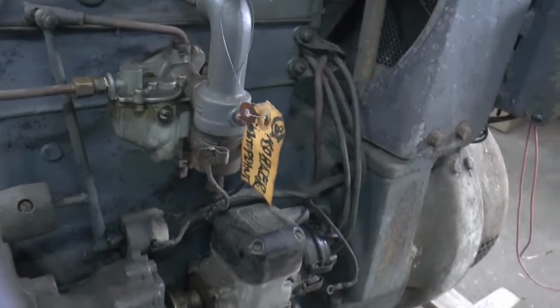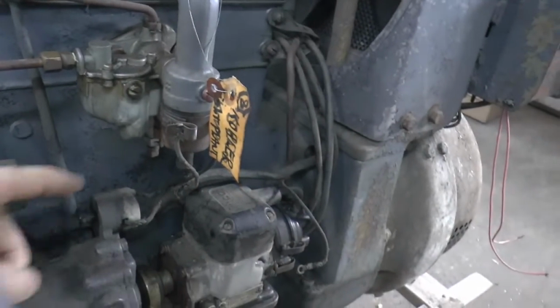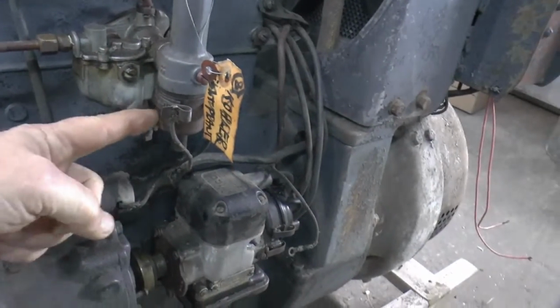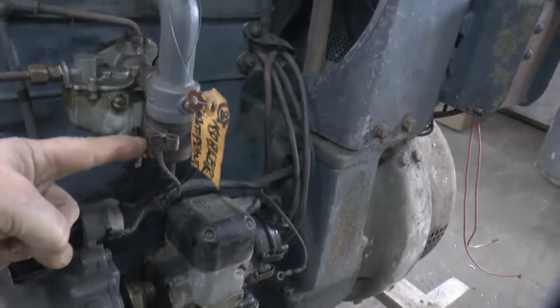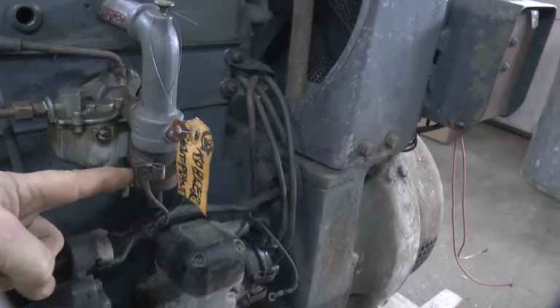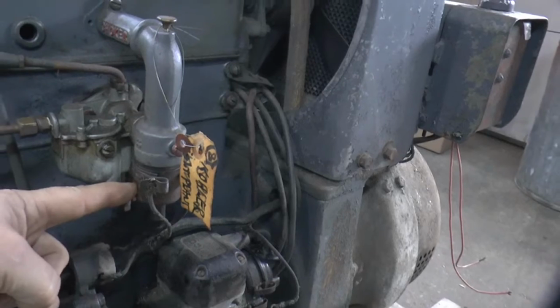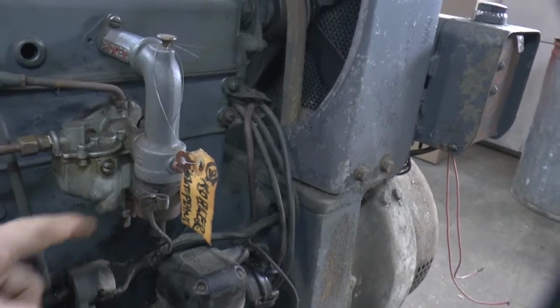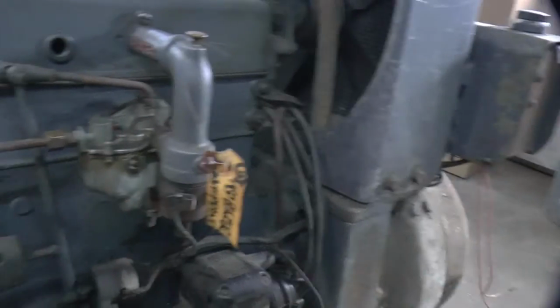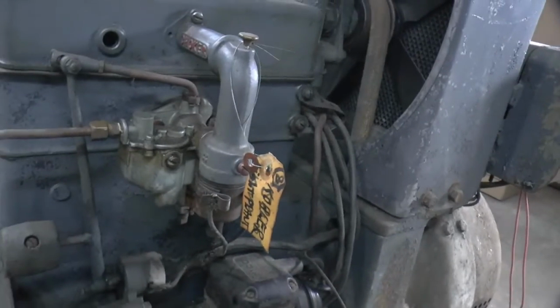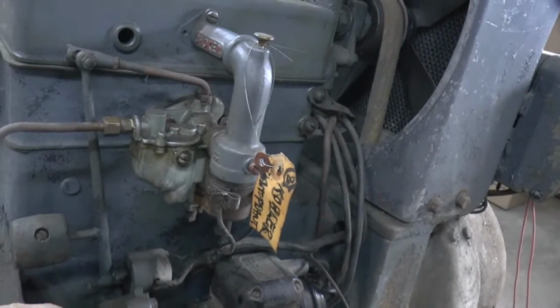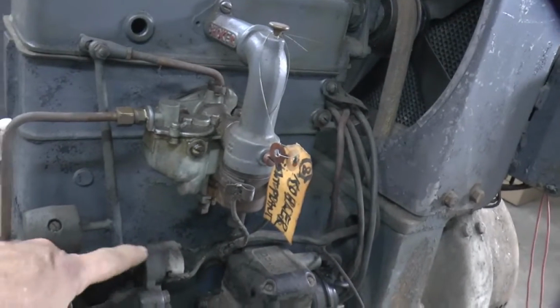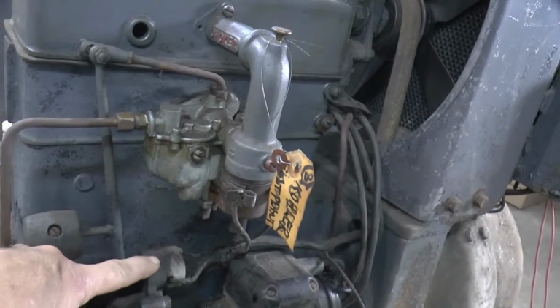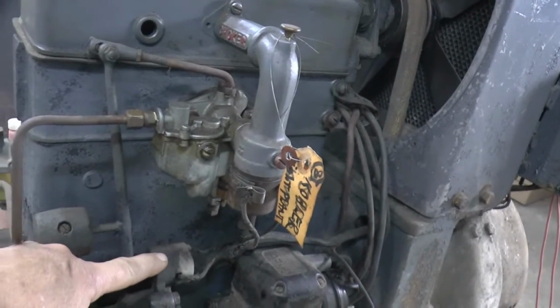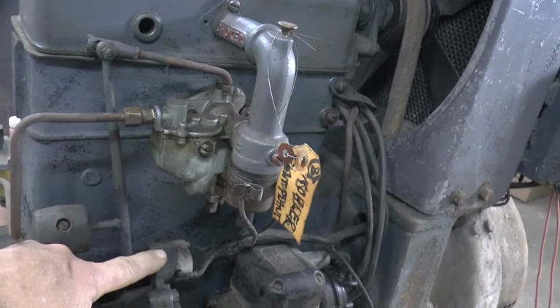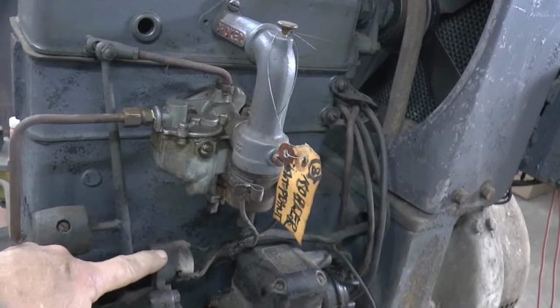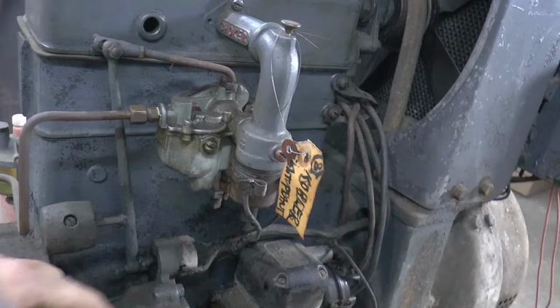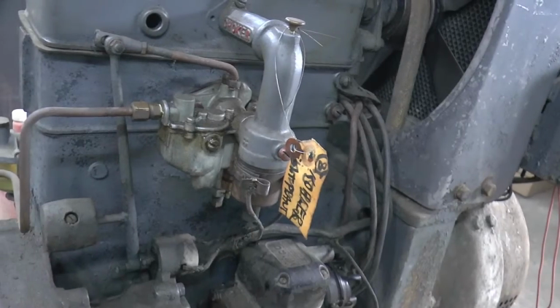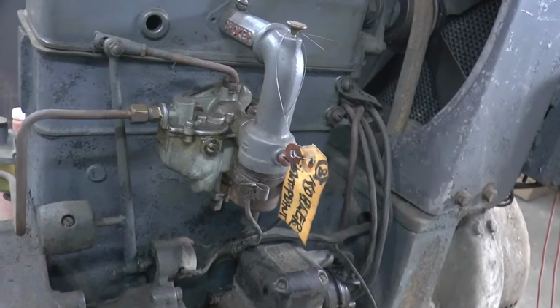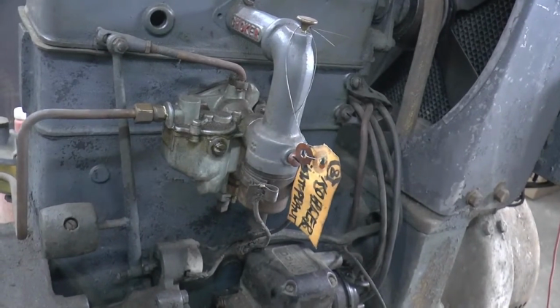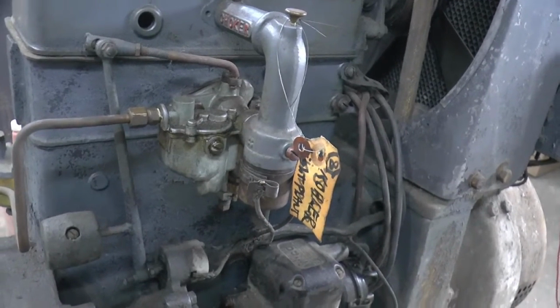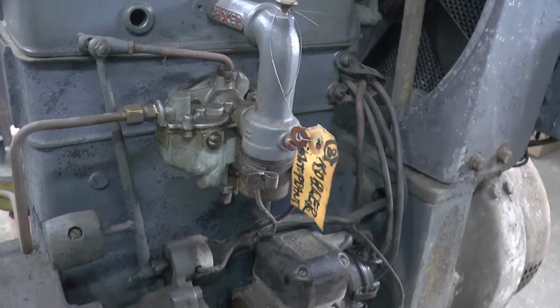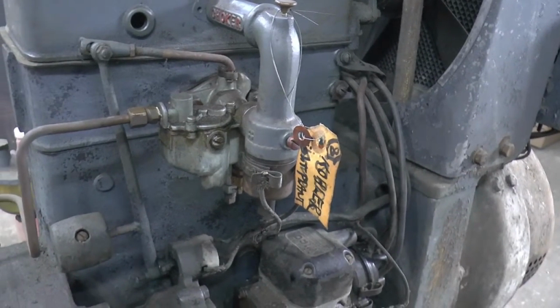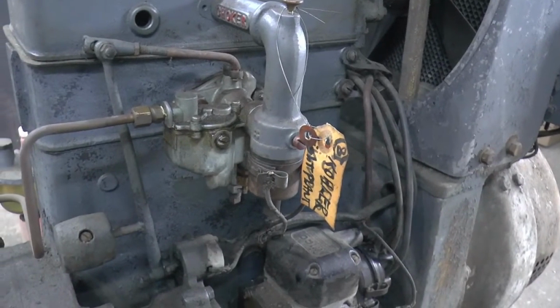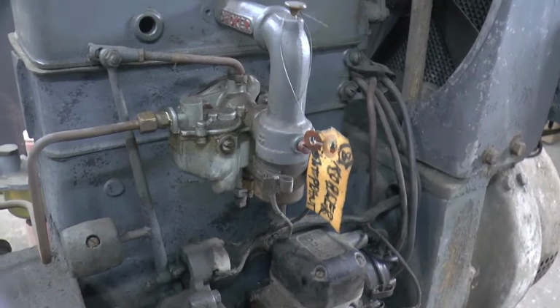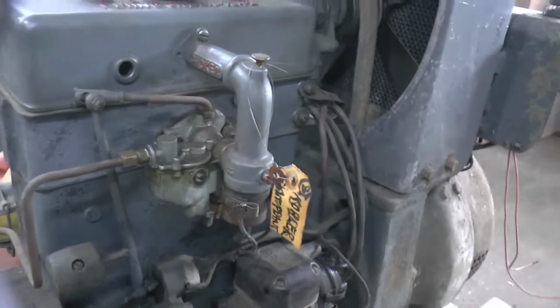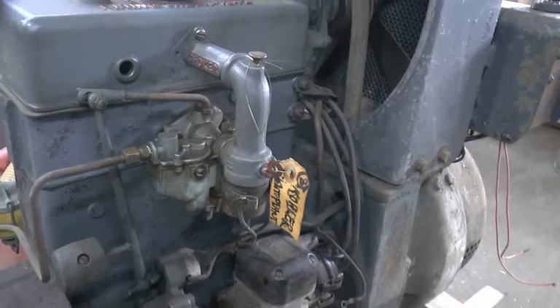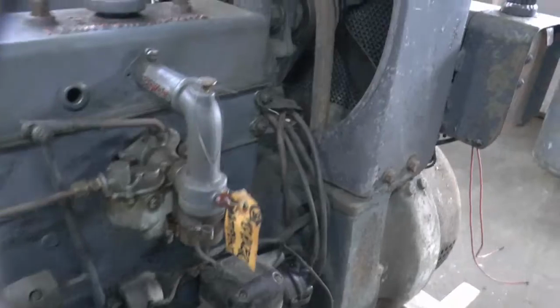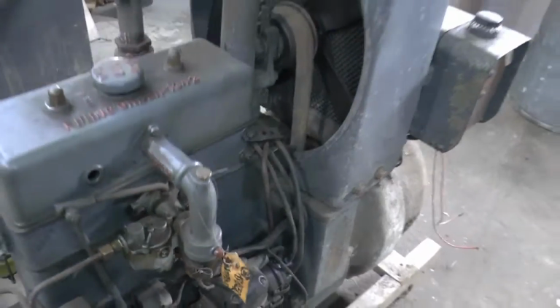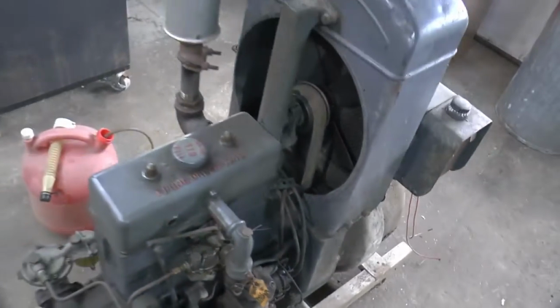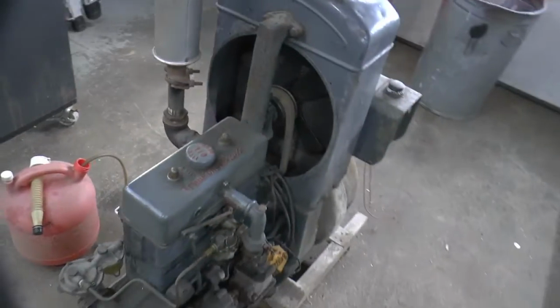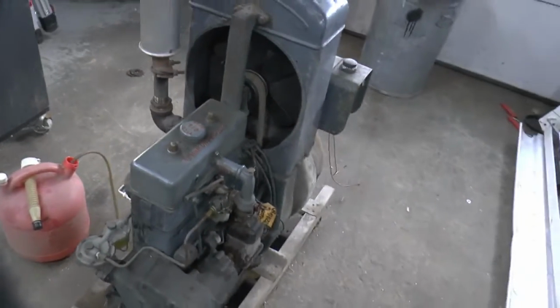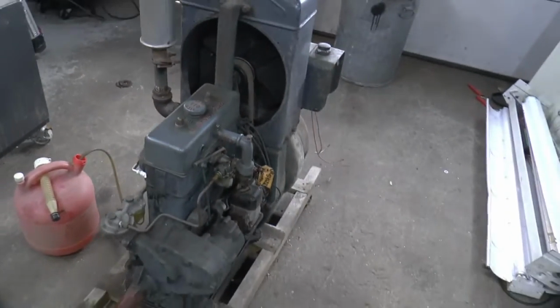And I believe this is the electric choke. And it looks like it has some kind of electric assist on the governor. So let me put you up on a tripod and I'll show you that it does run.